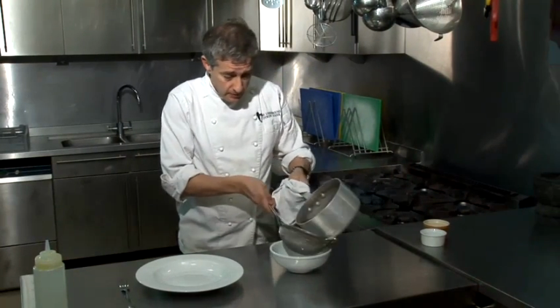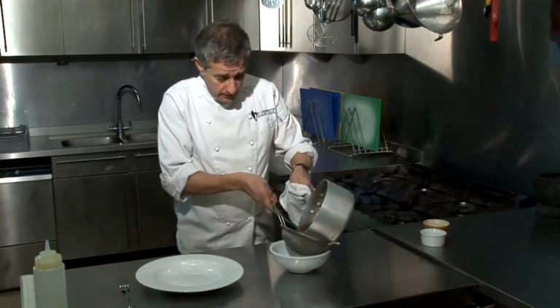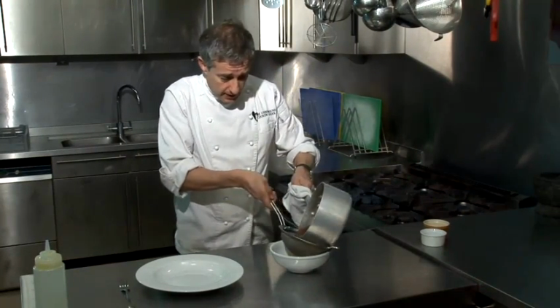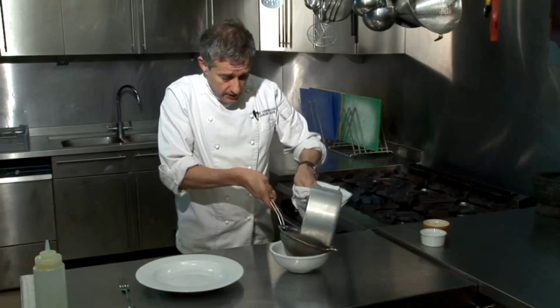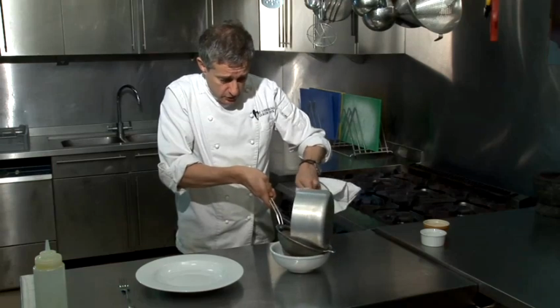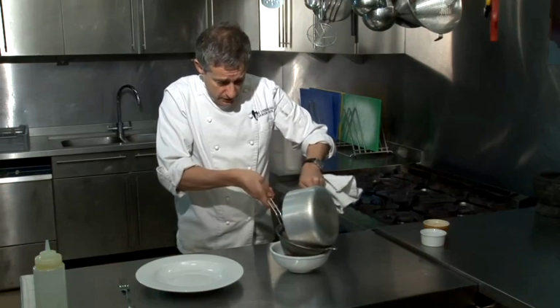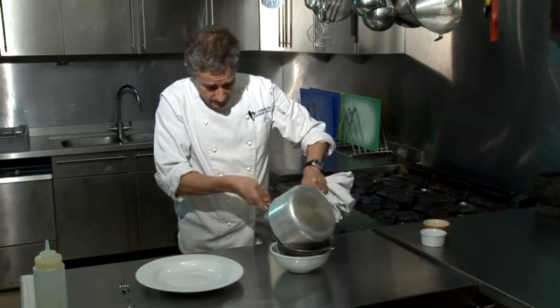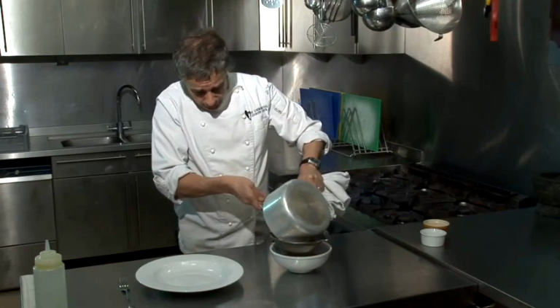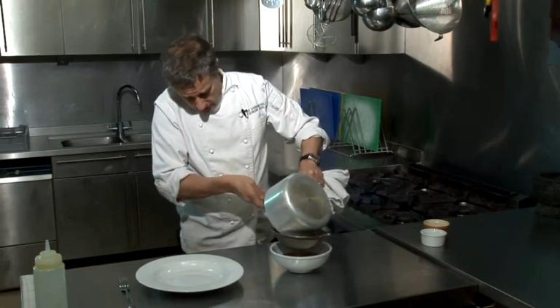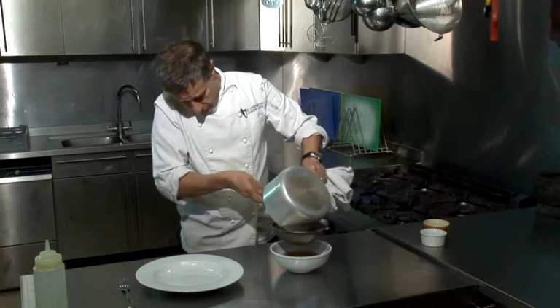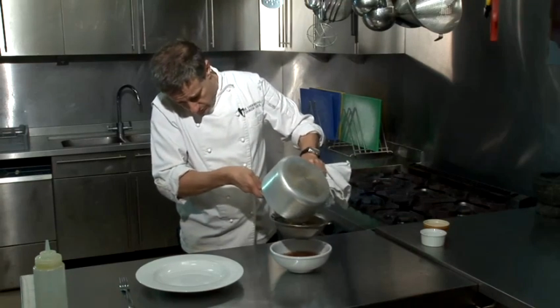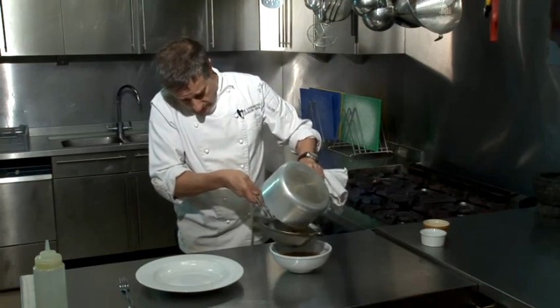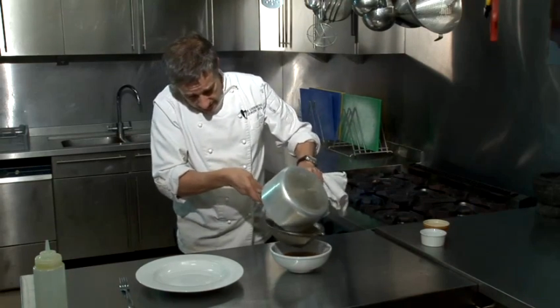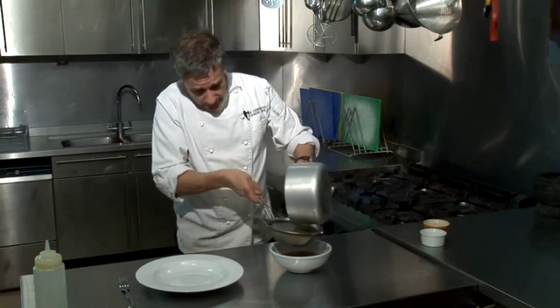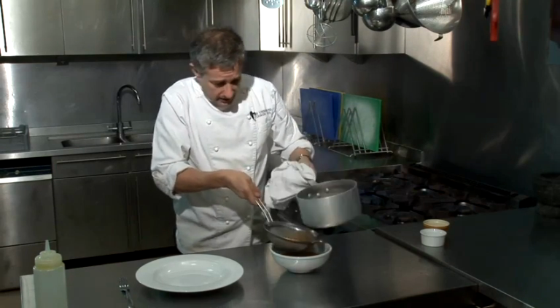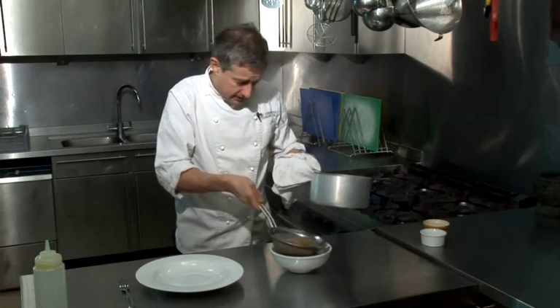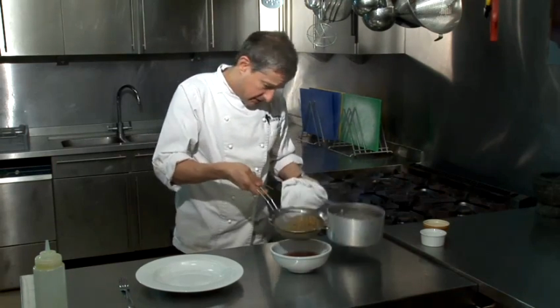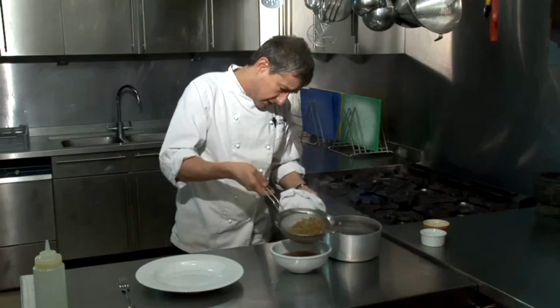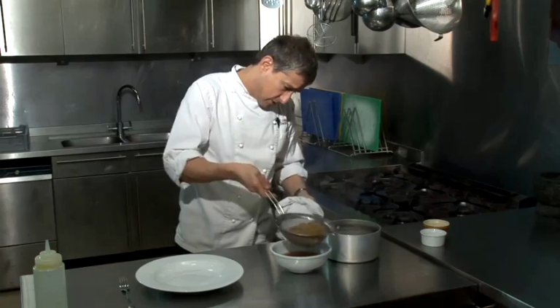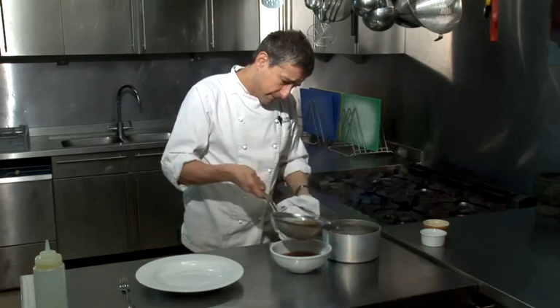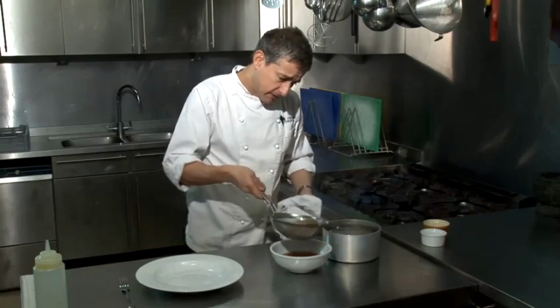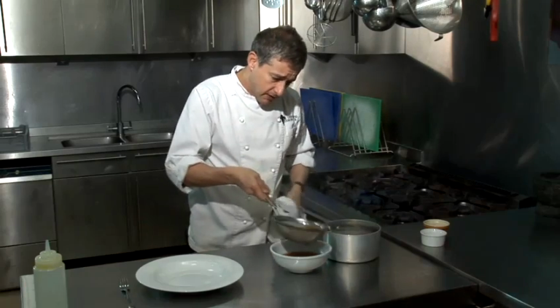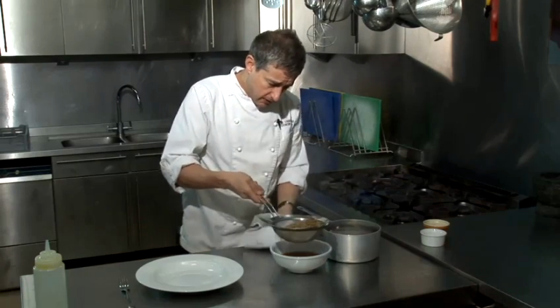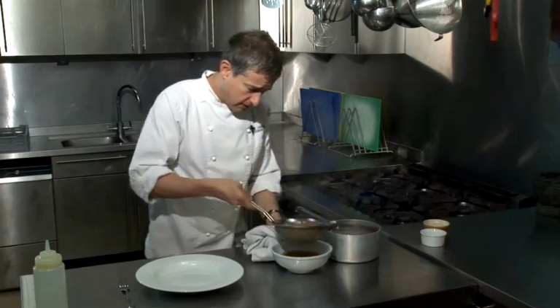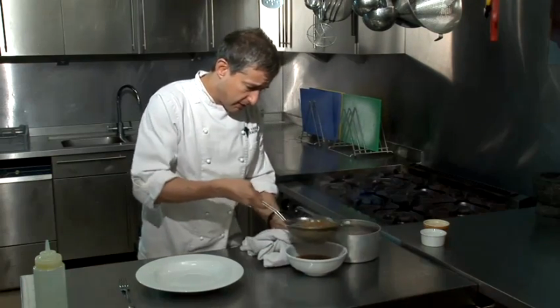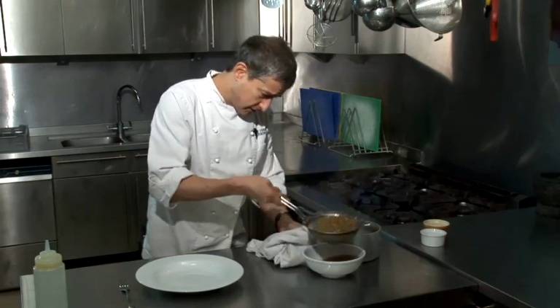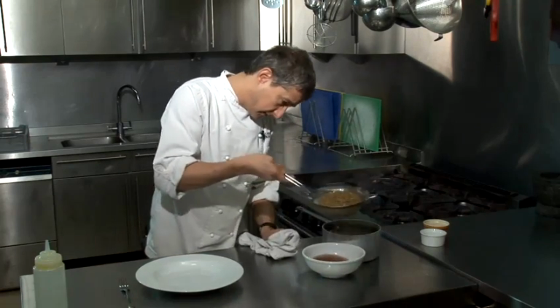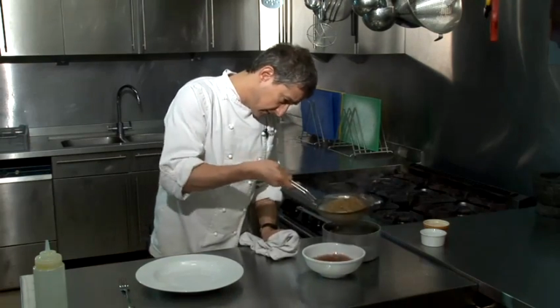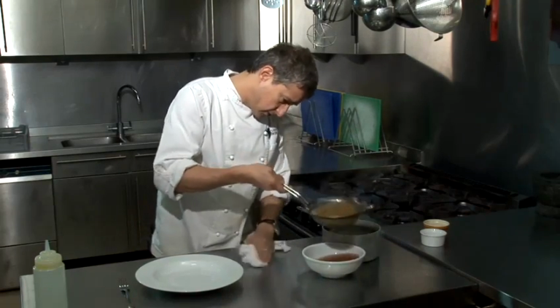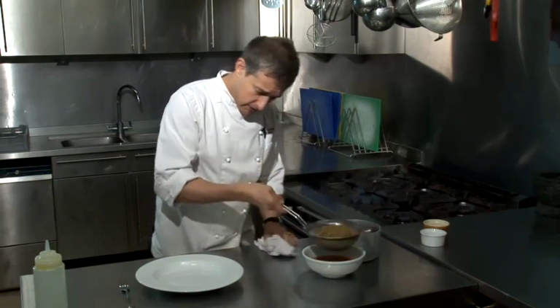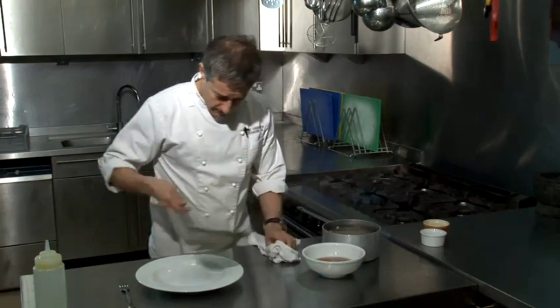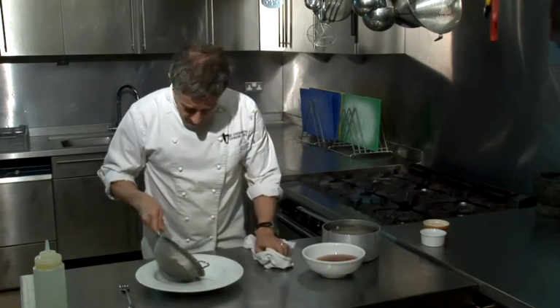All I'm going to do now is just pass the lentils through a sieve like so. And then obviously all you need to do is plate up.